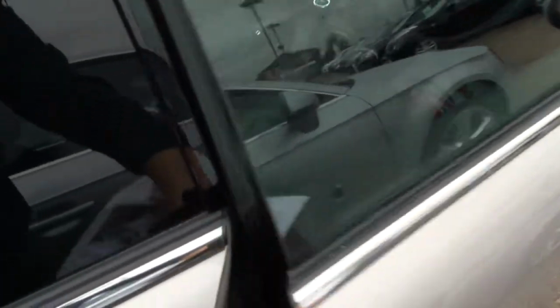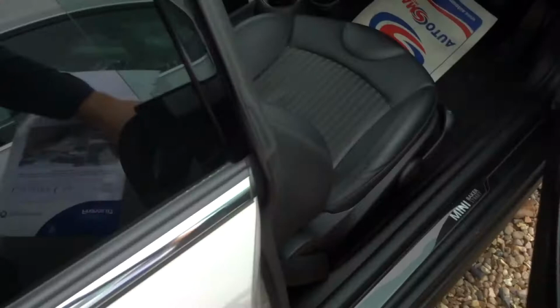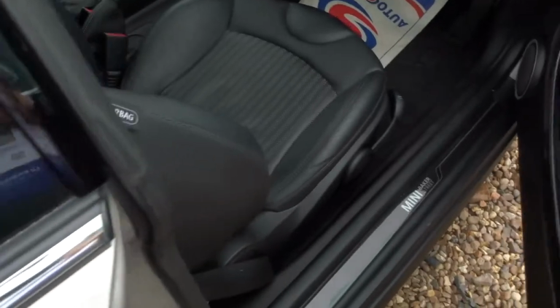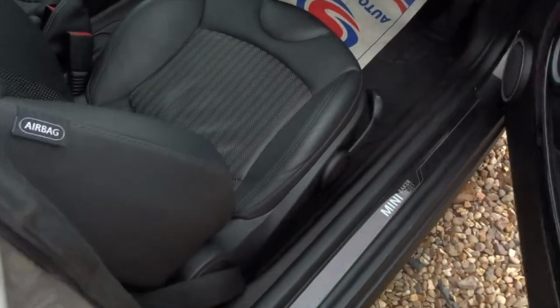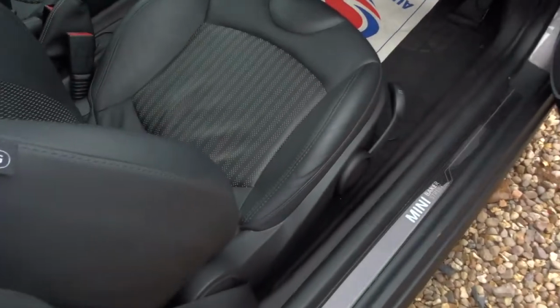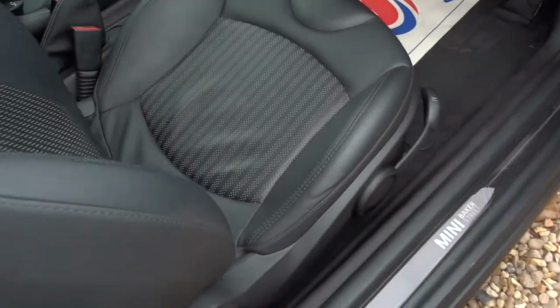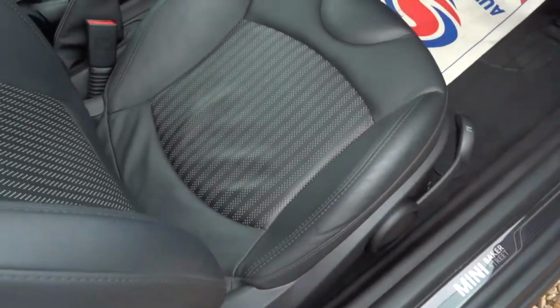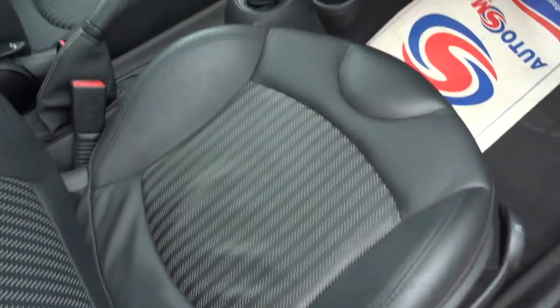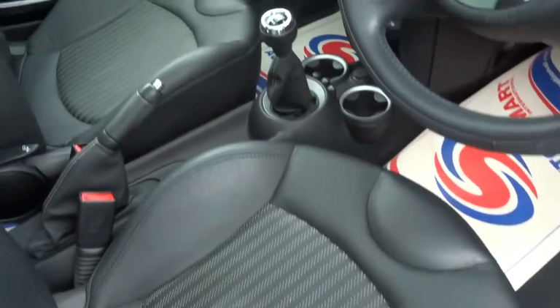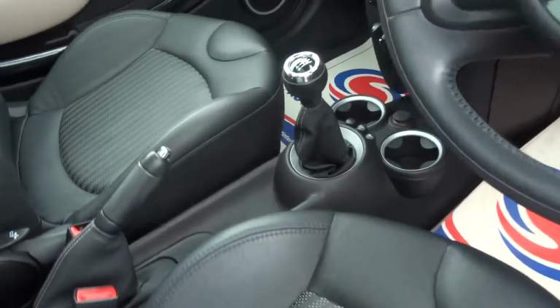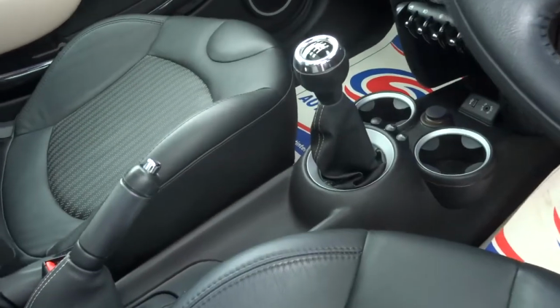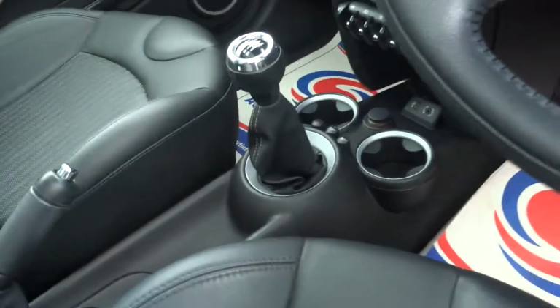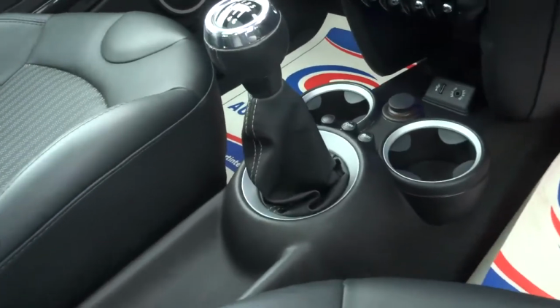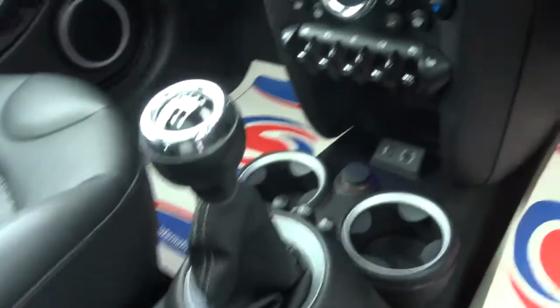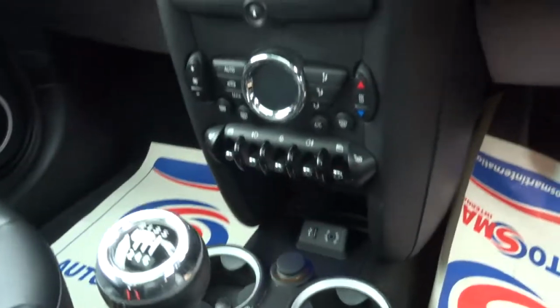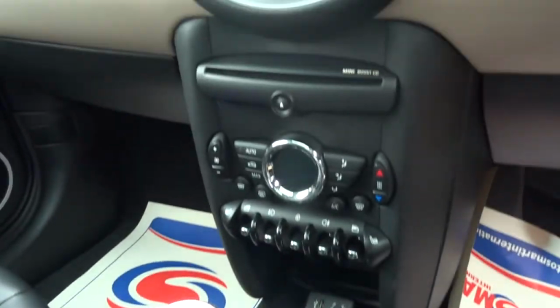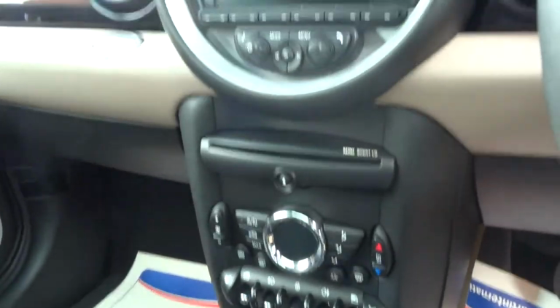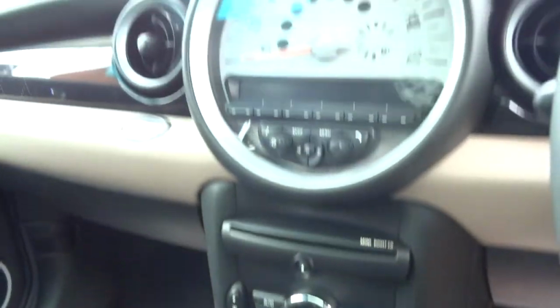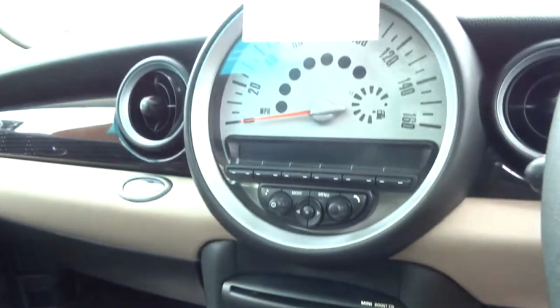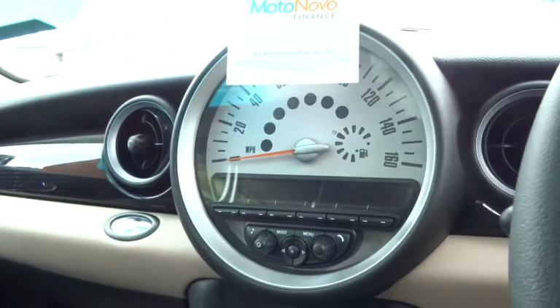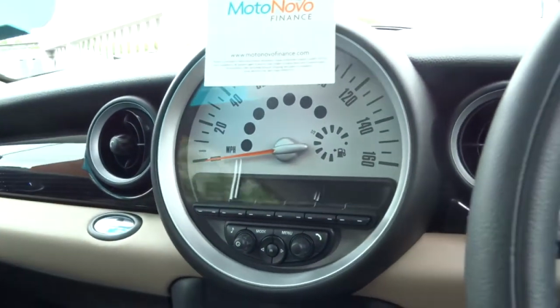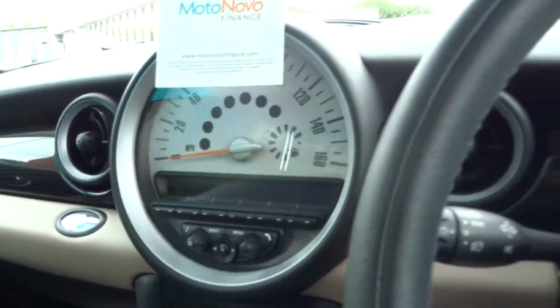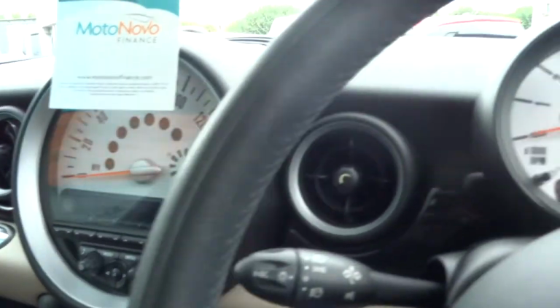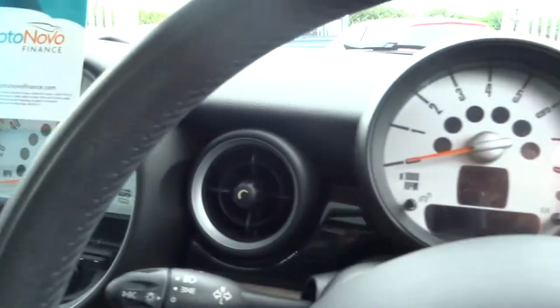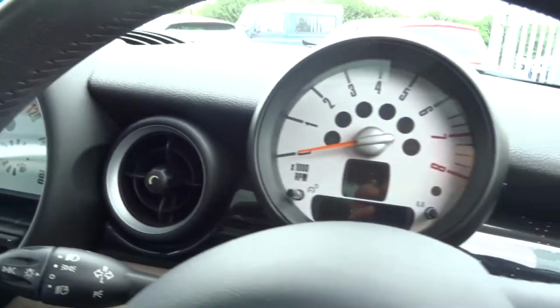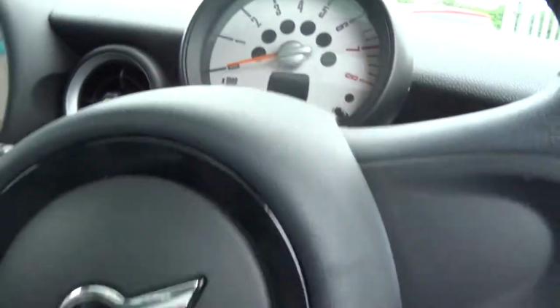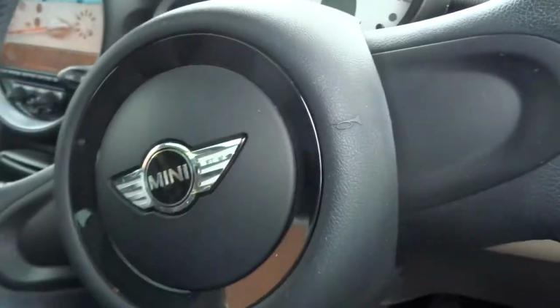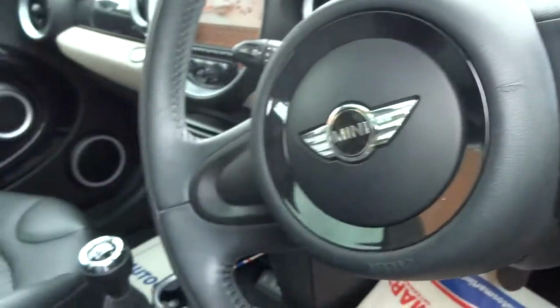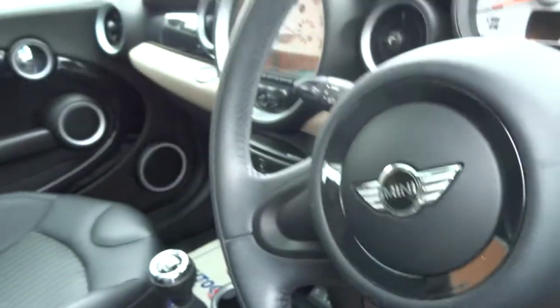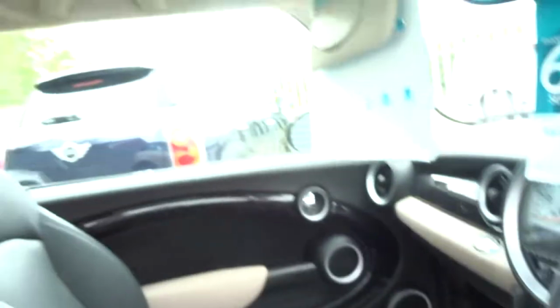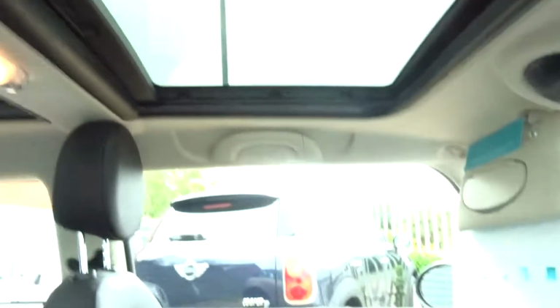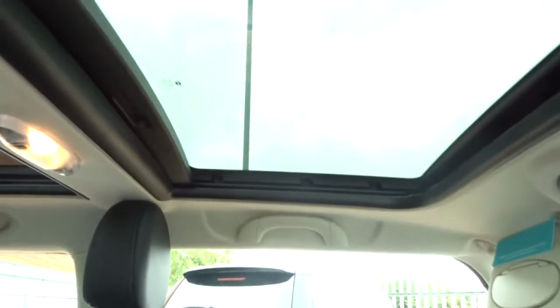Inside we have the contrasting half leather trim. These very retro looking dials, keeping the essence of Mini going. Also have a sunroof.